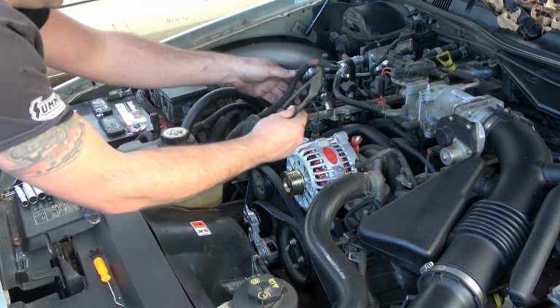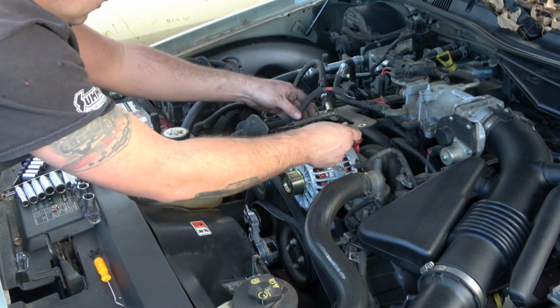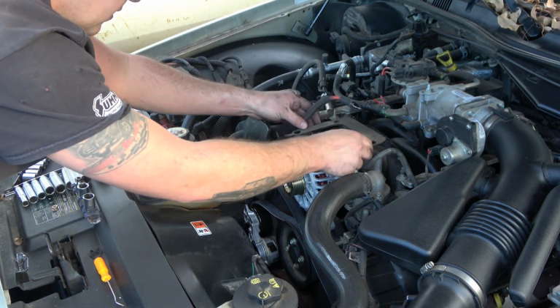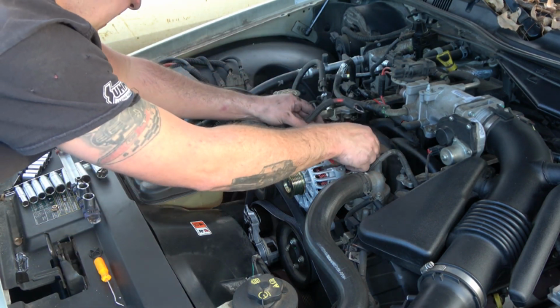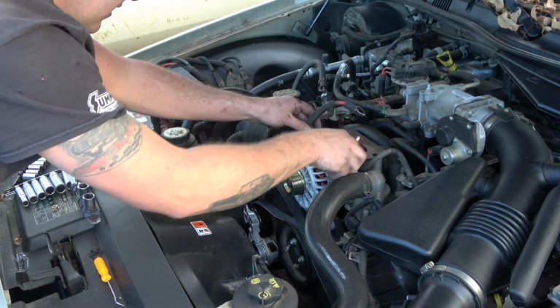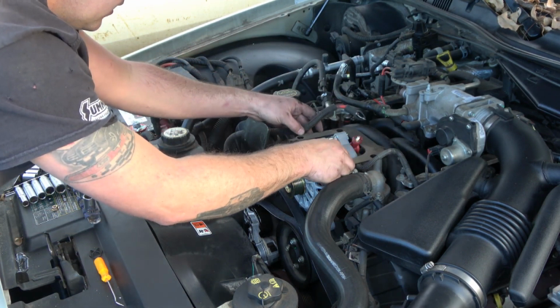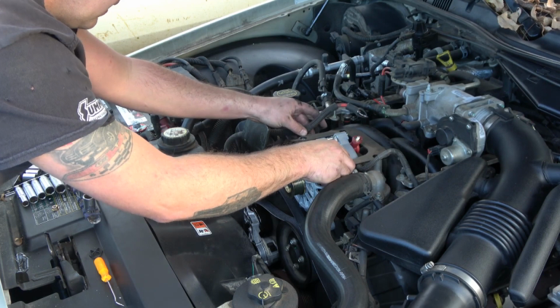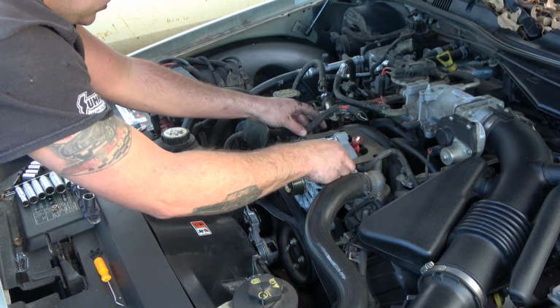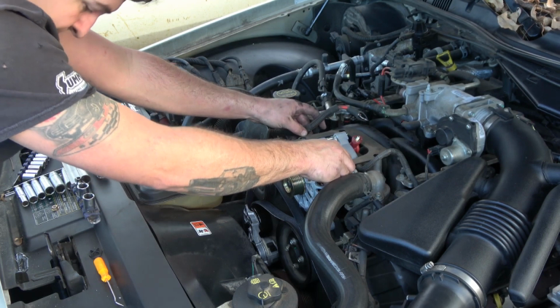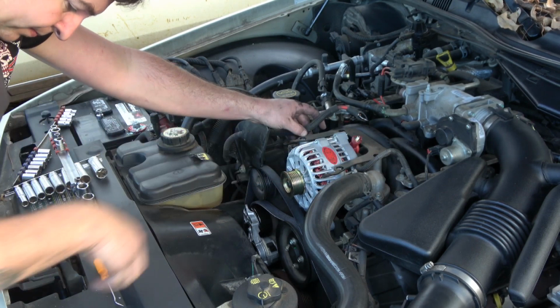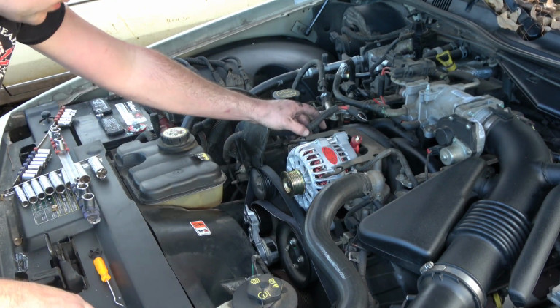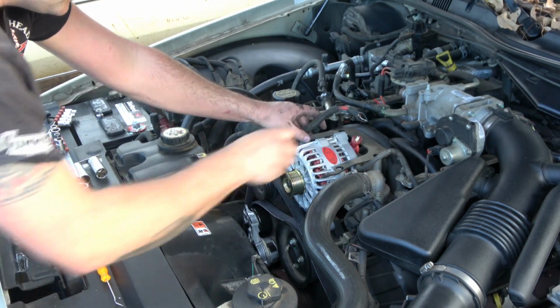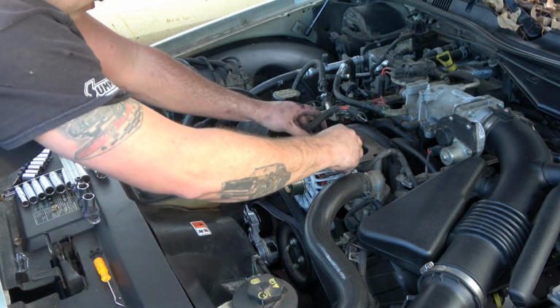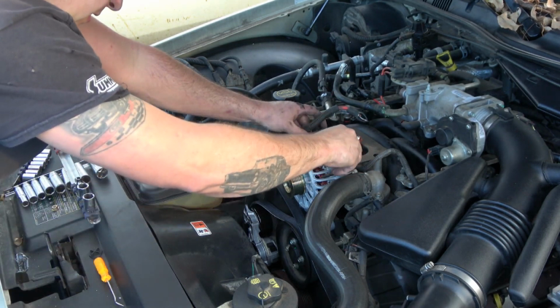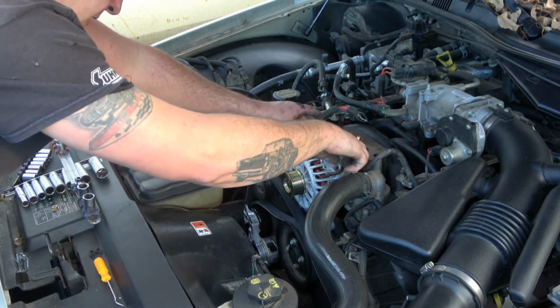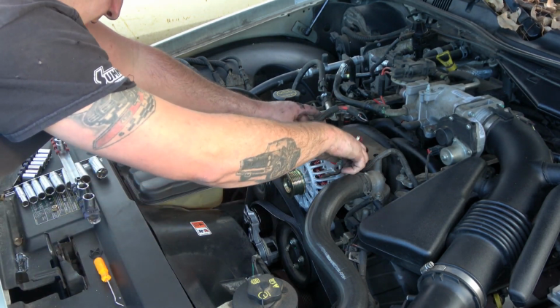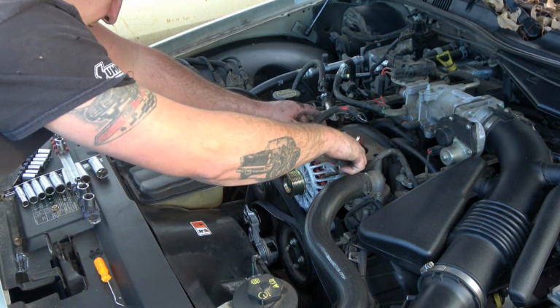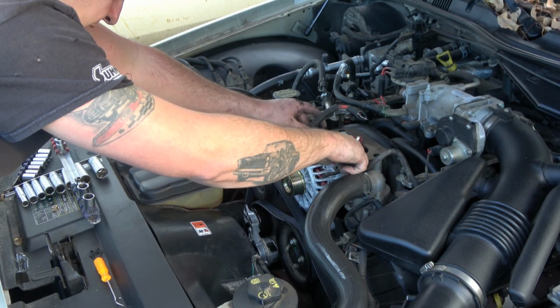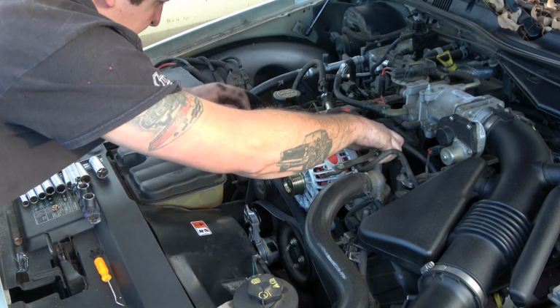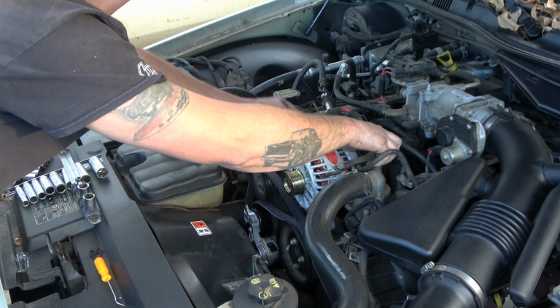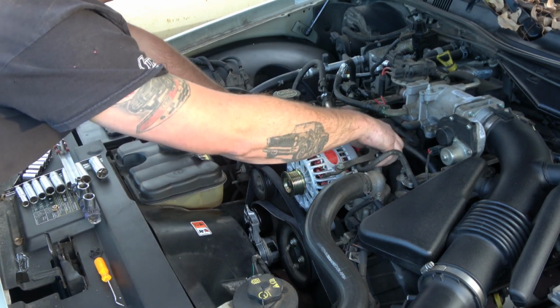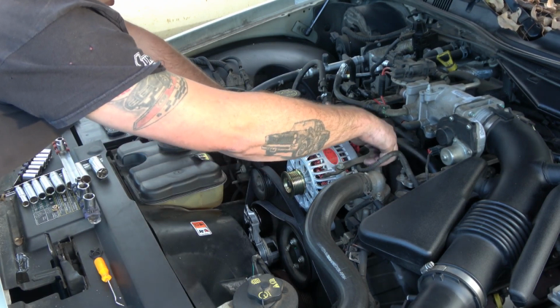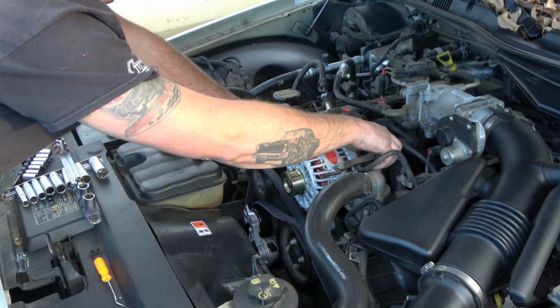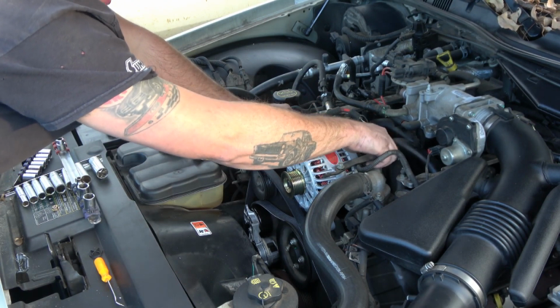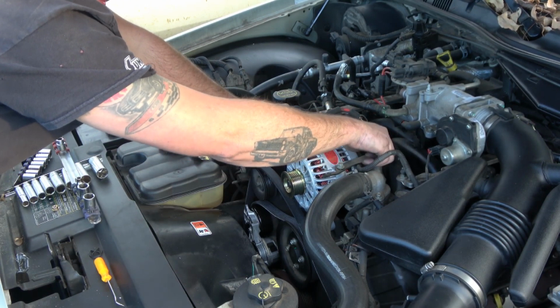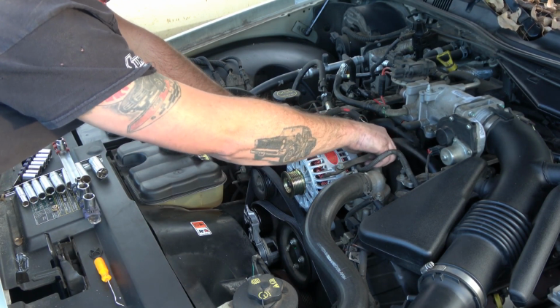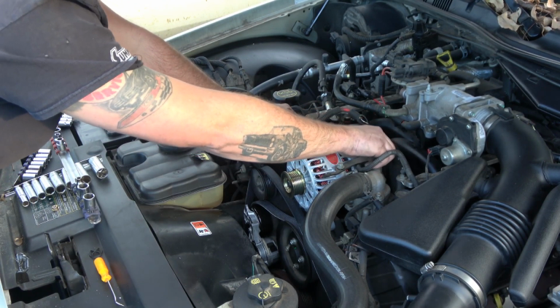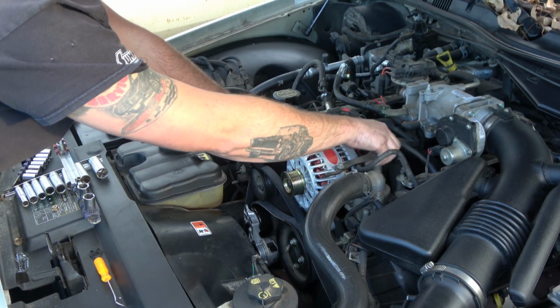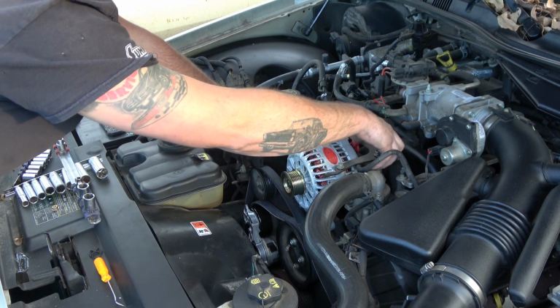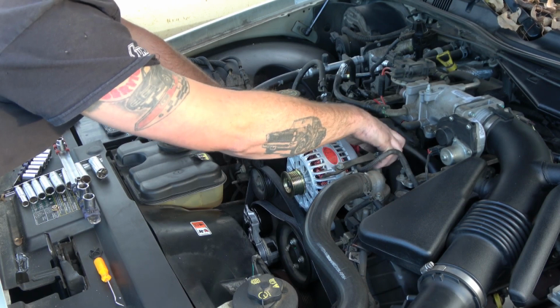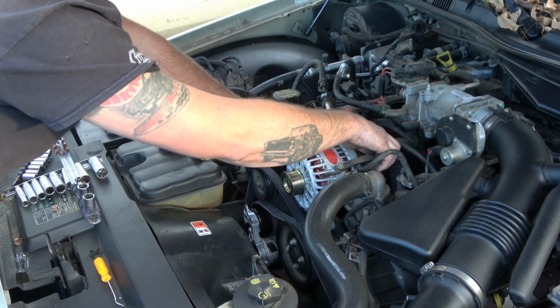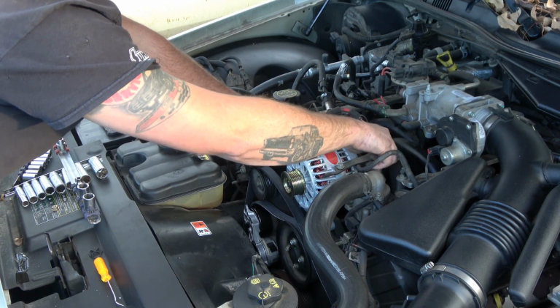Now we'll put this bracket back on. Just make sure you don't get any of them too tight before you put all four in. Get all four started first, then you can snug them down.